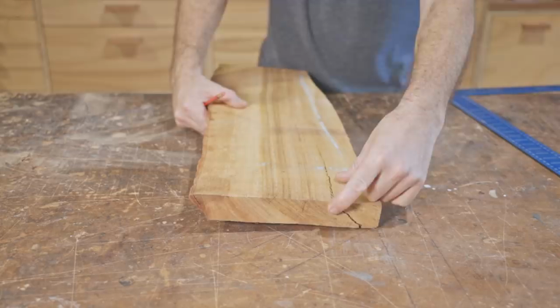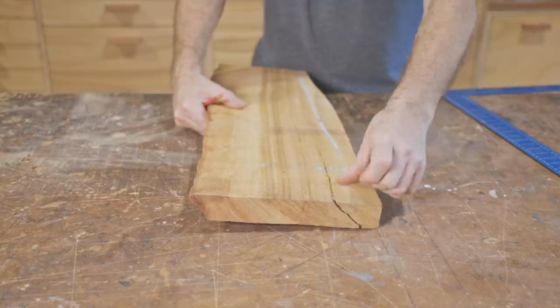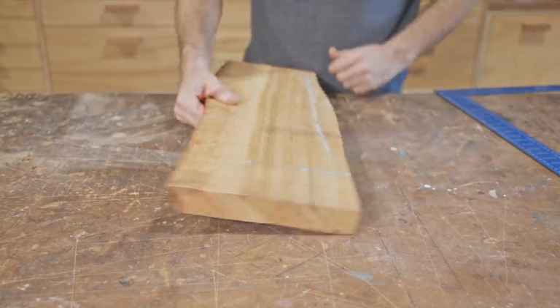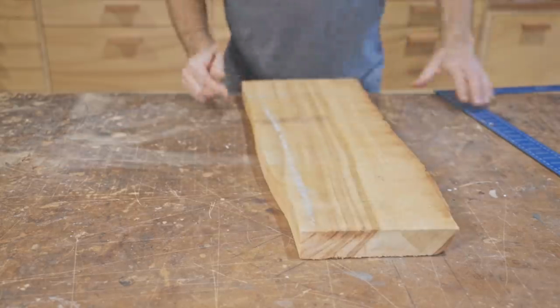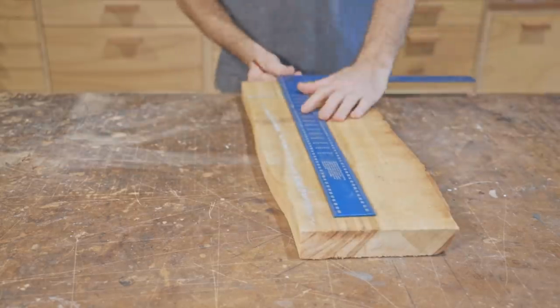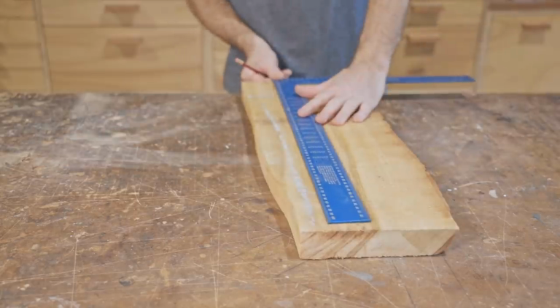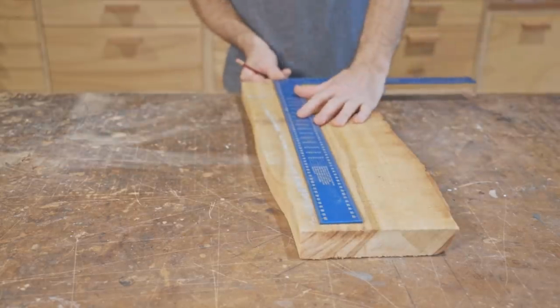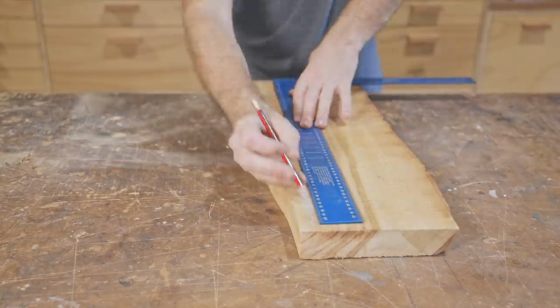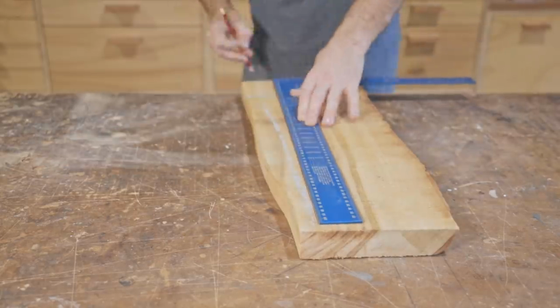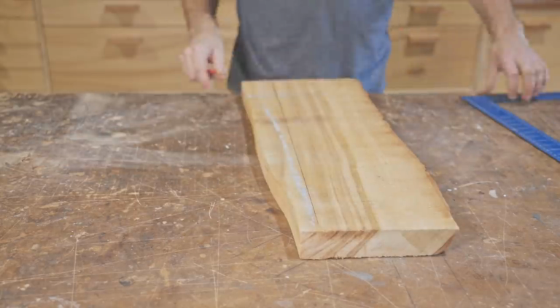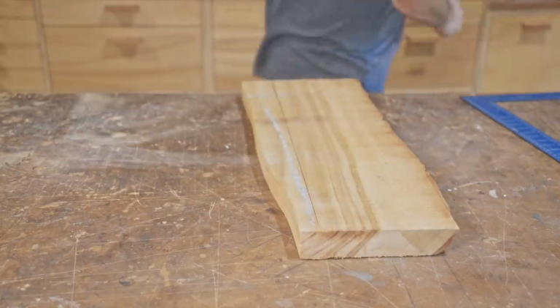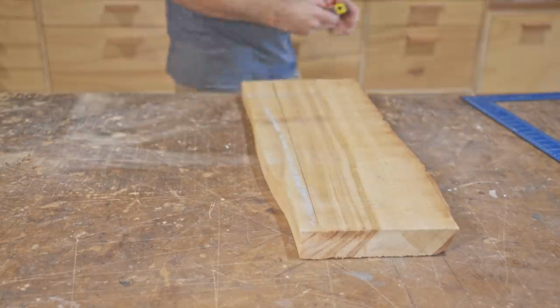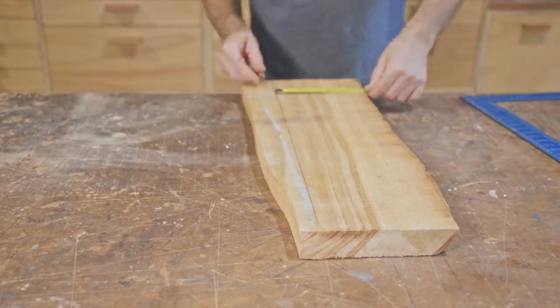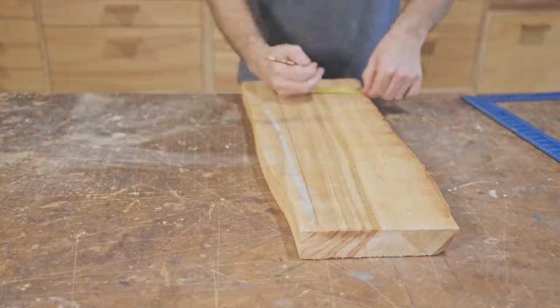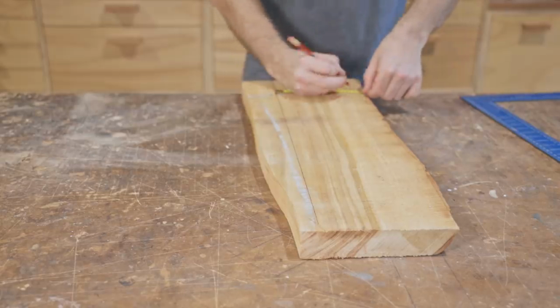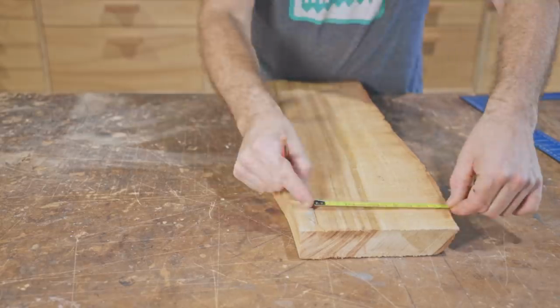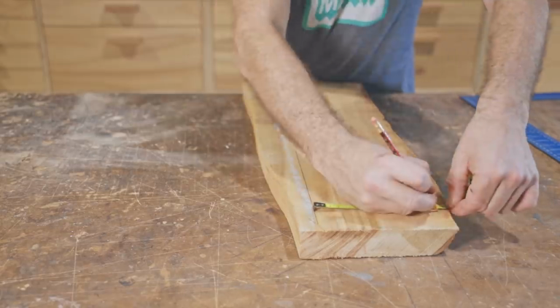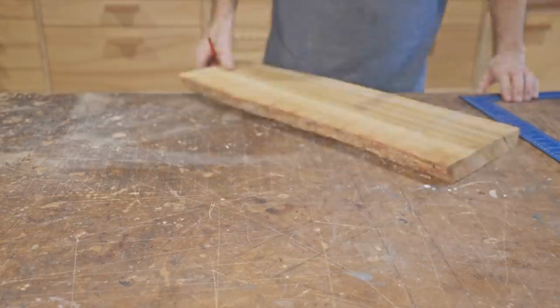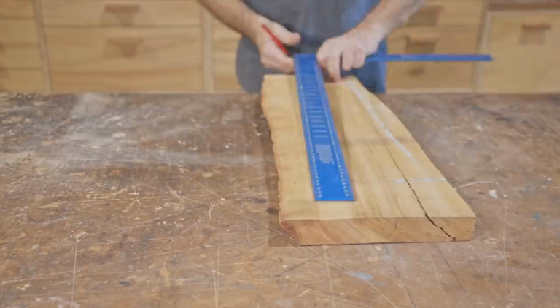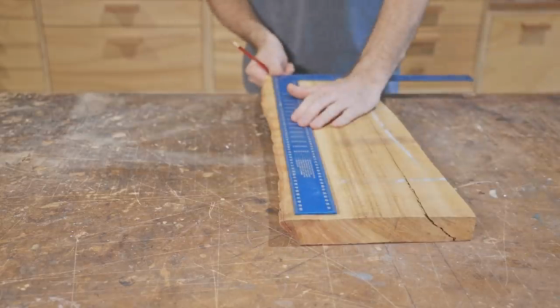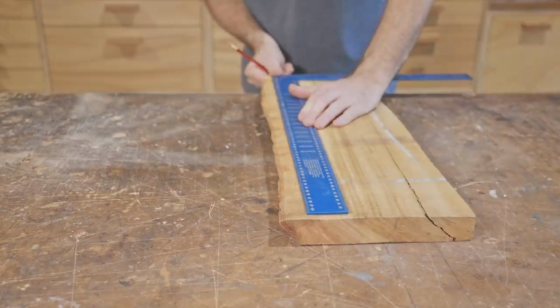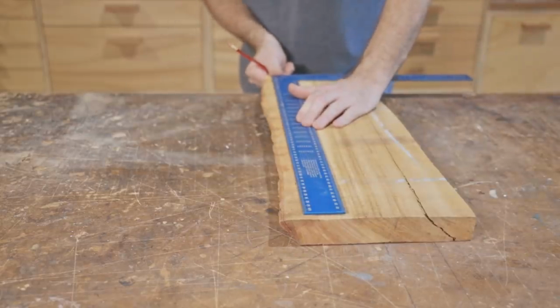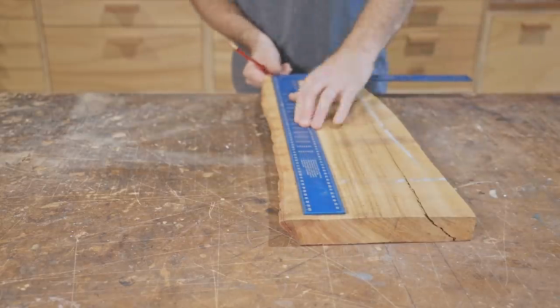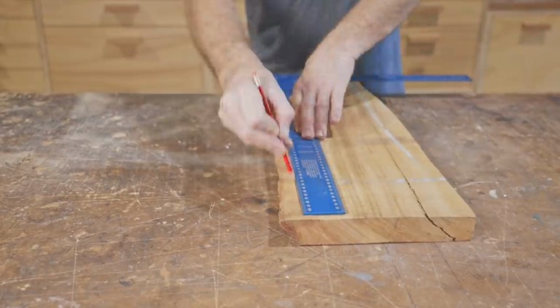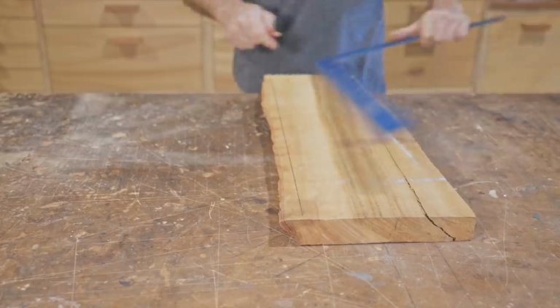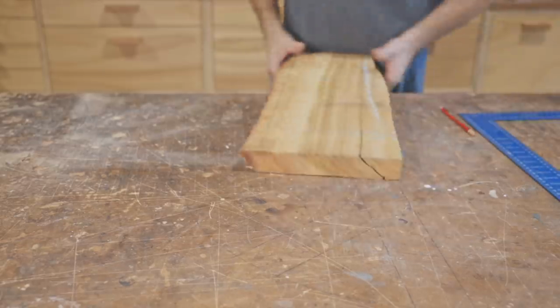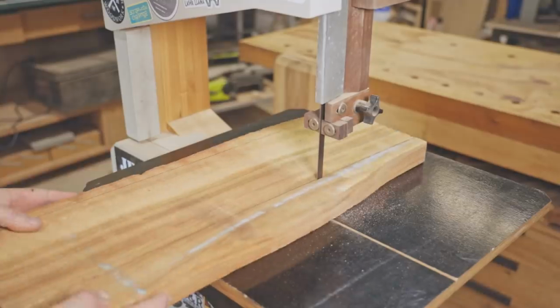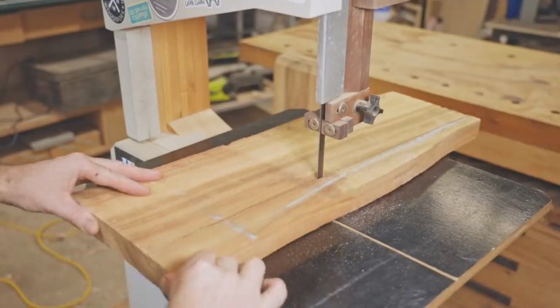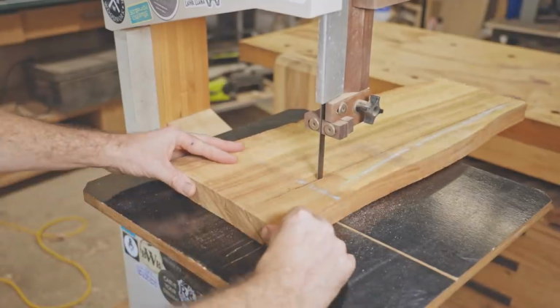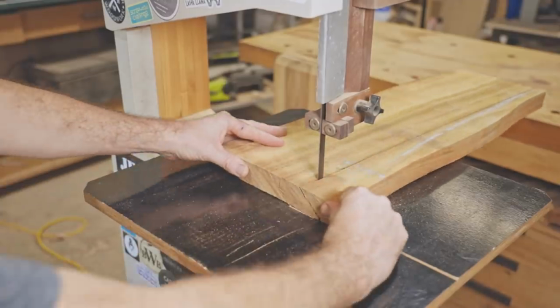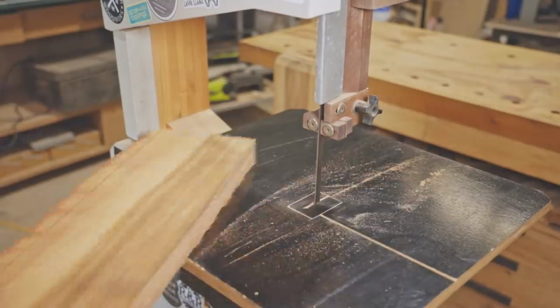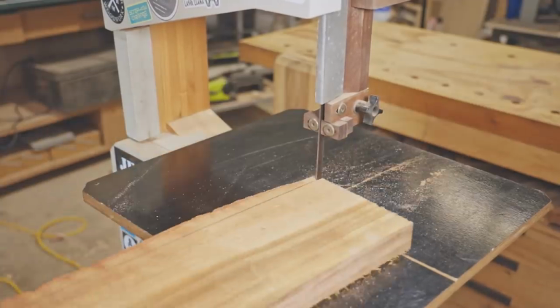The design is an idea I've had for a while. There'll be a series of circles of contrasting wood and they'll be set into a square board. For the design to work it relies on a jig to make the circles, which I'll show later in the video.